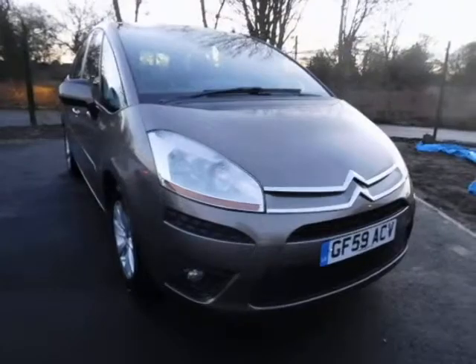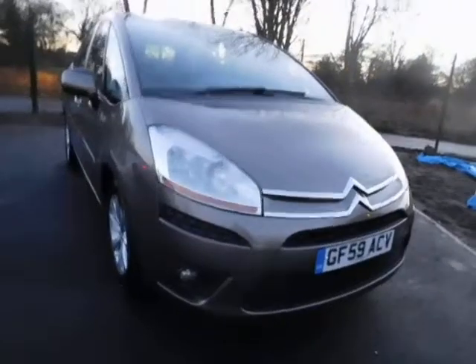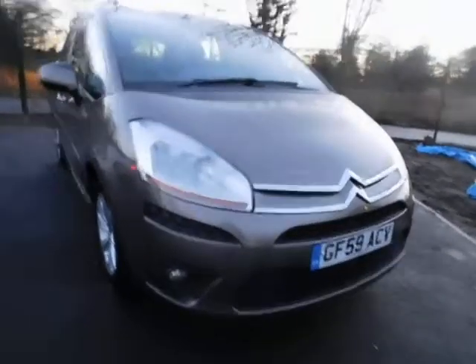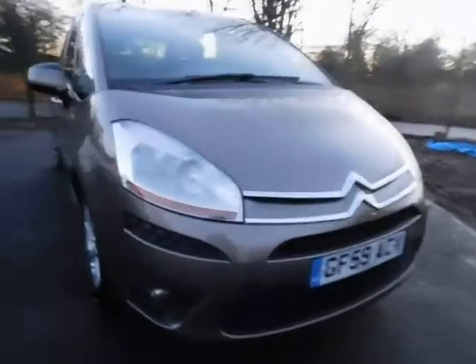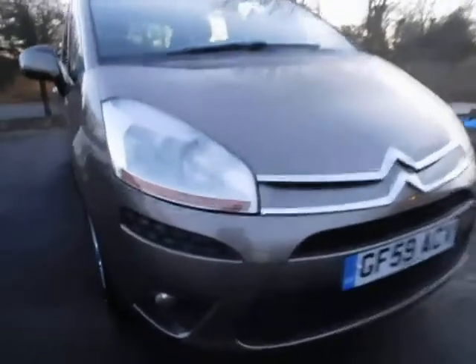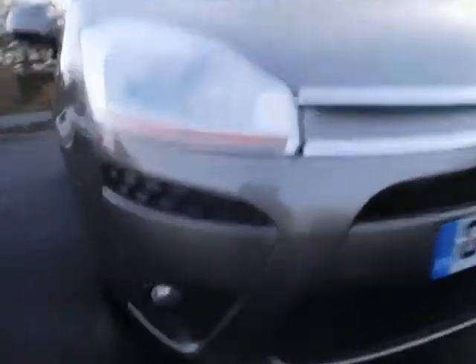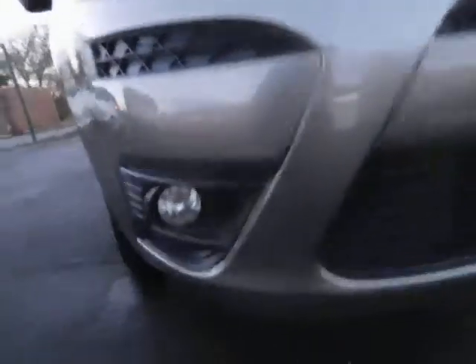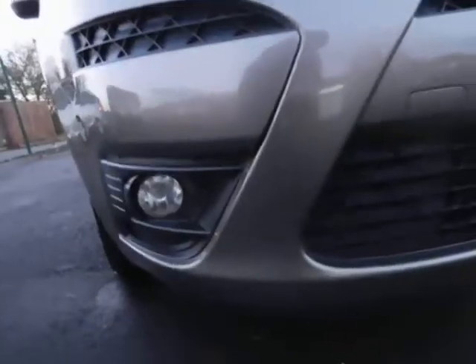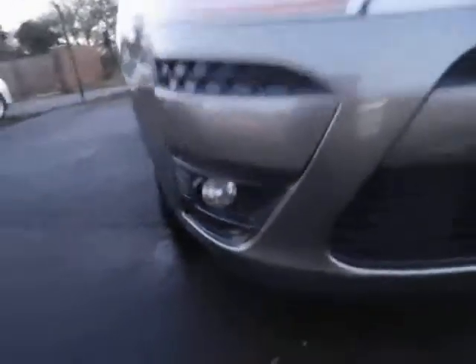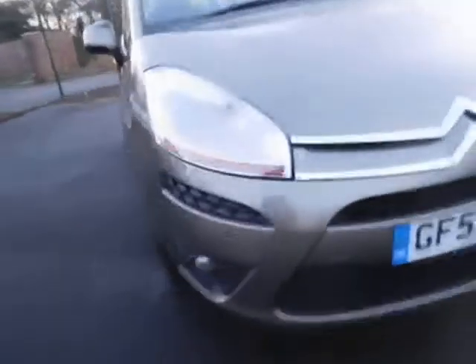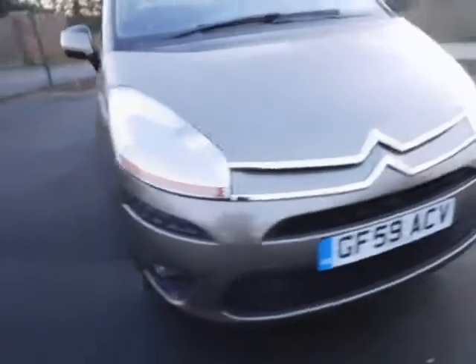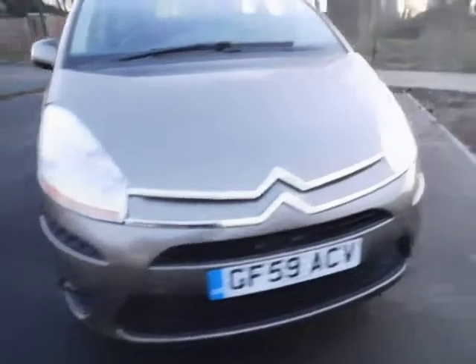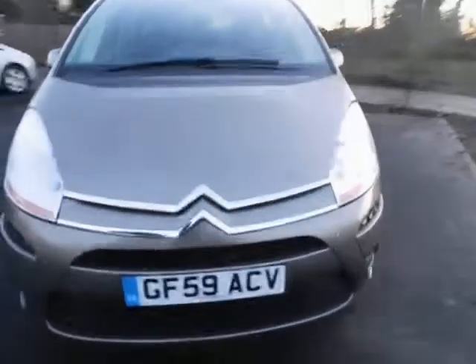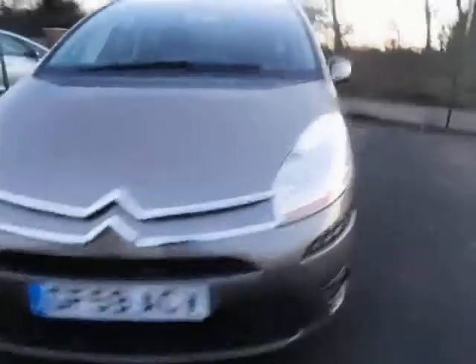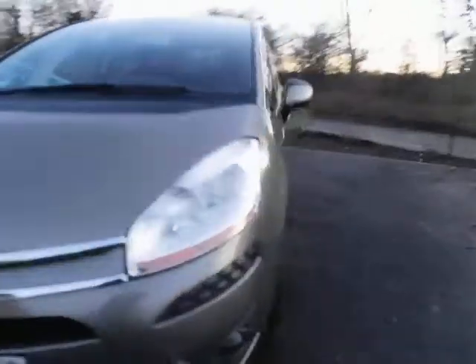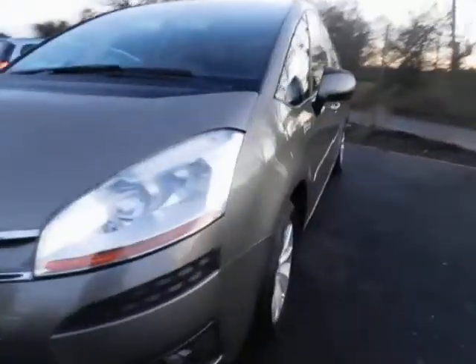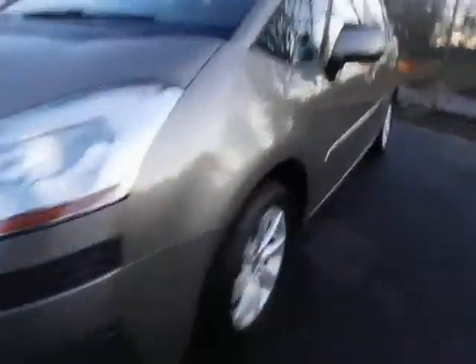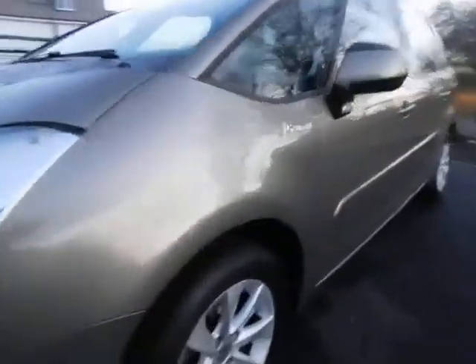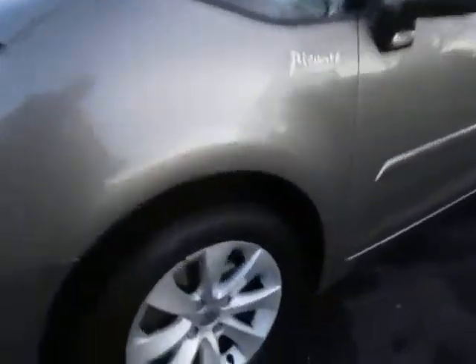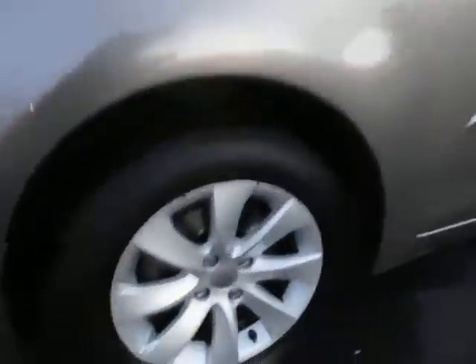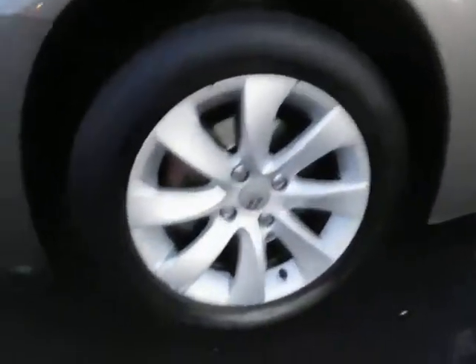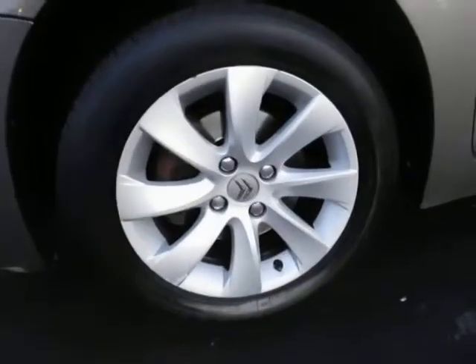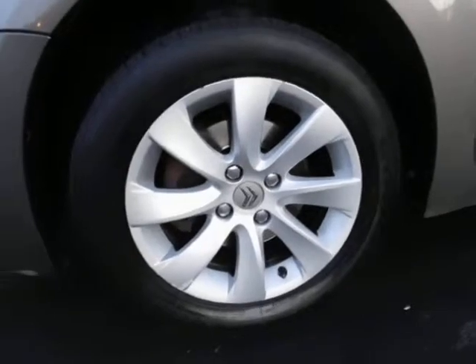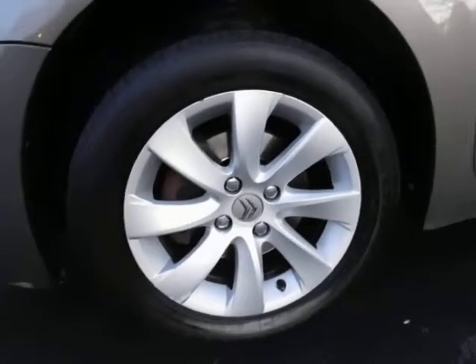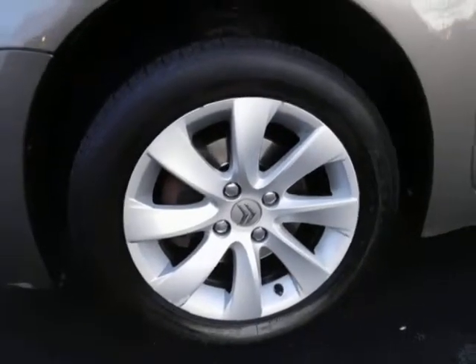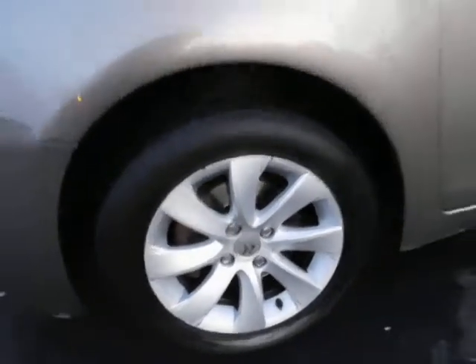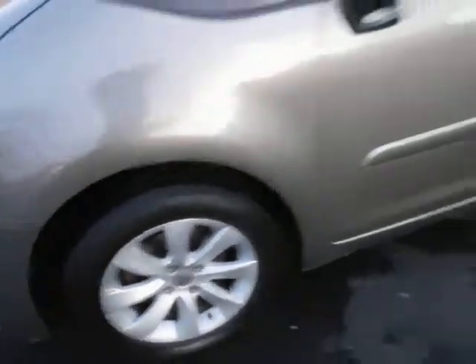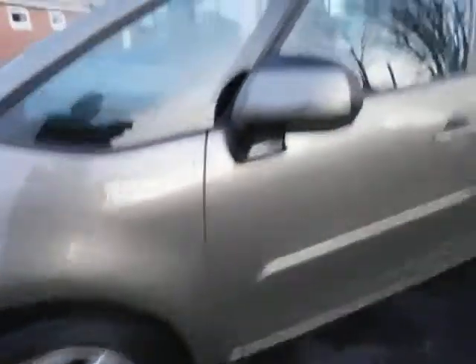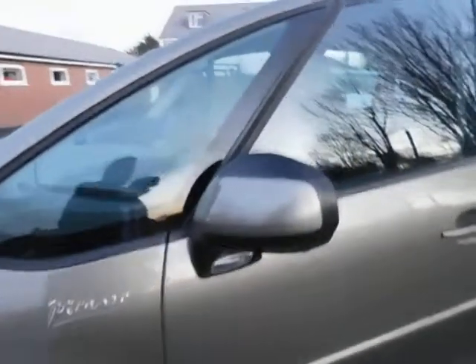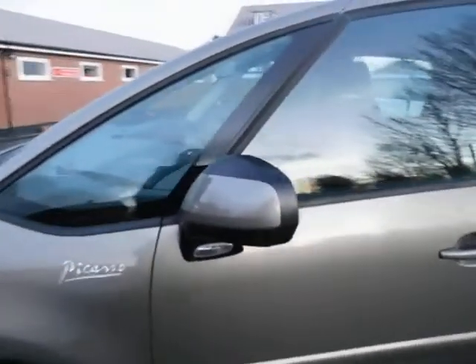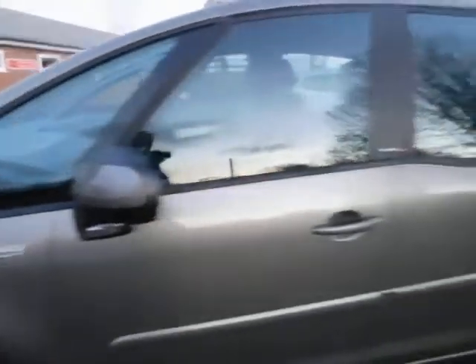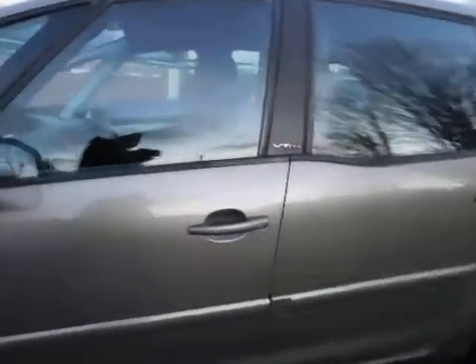Looking at the front of the vehicle, as you can see this car benefits from front fog lights, along with a lovely chrome grille from Citroen, along with 16 inch multi-spoke alloy wheels, colour-coded door mirrors and handles.